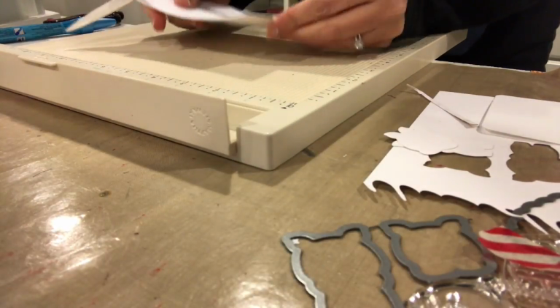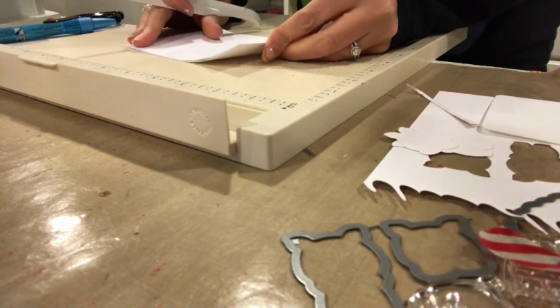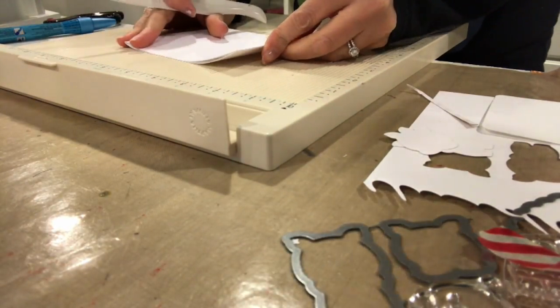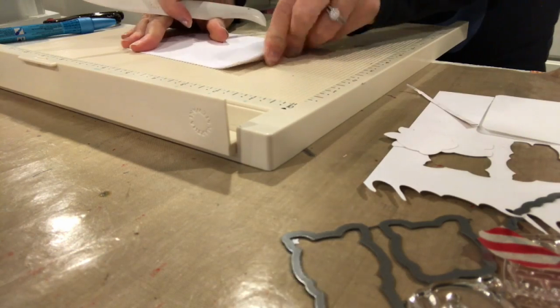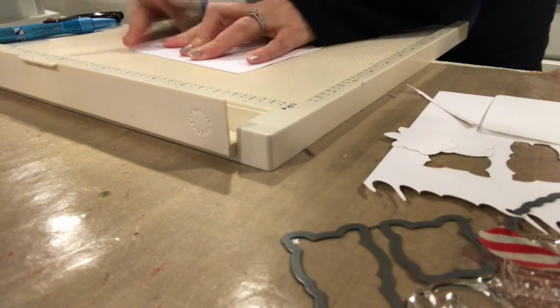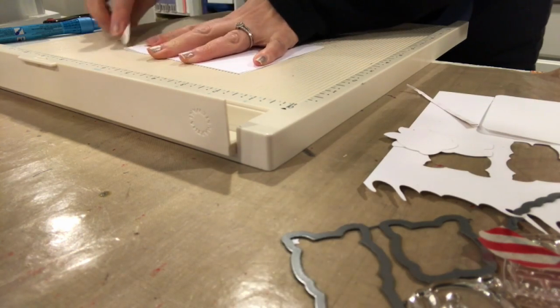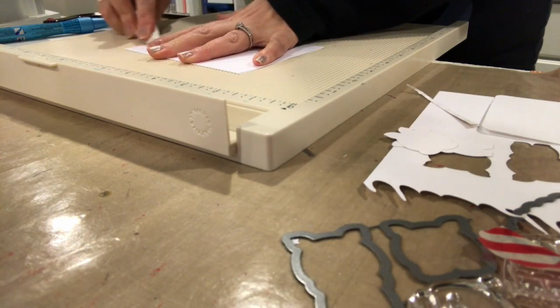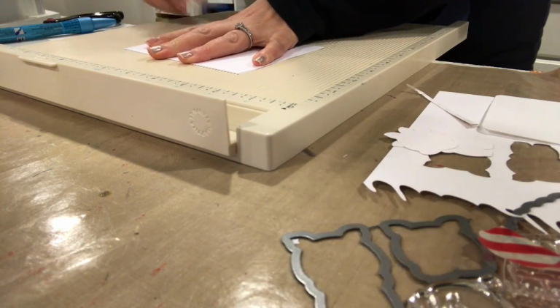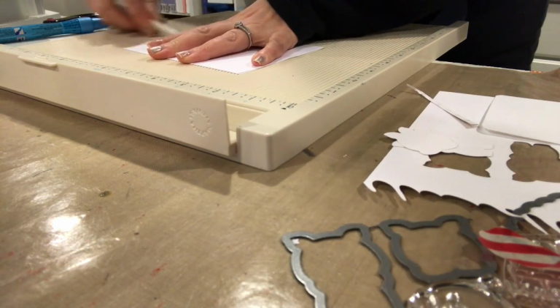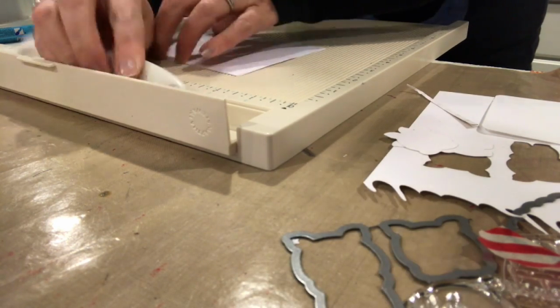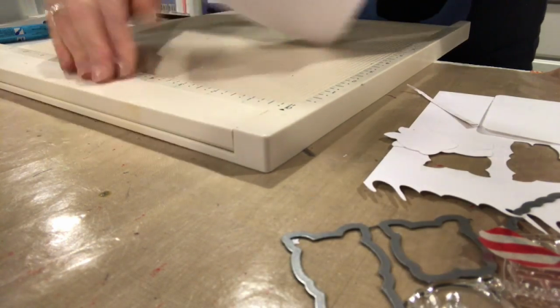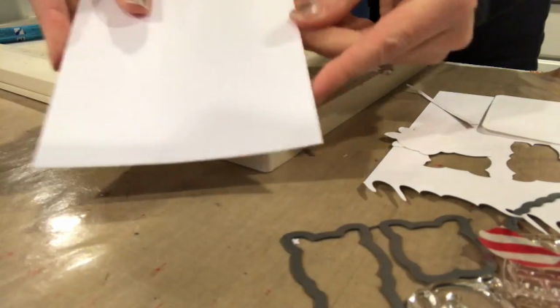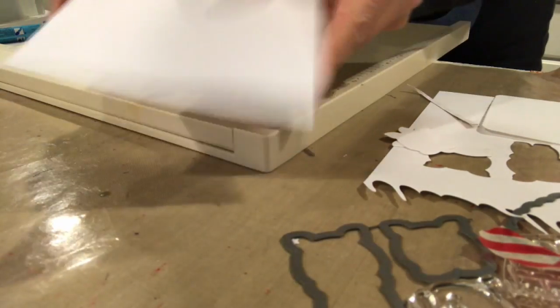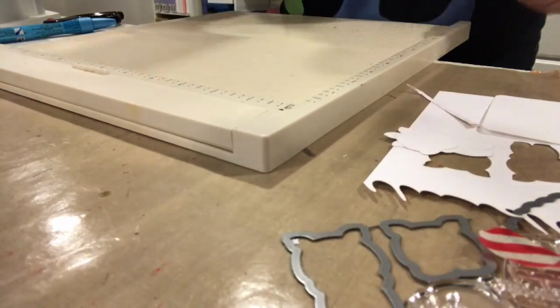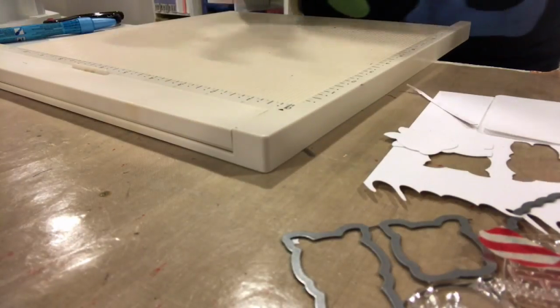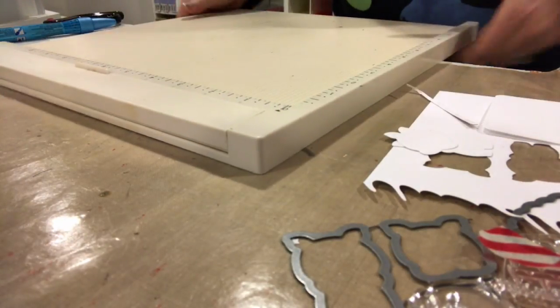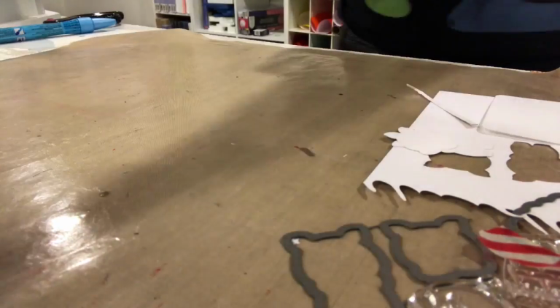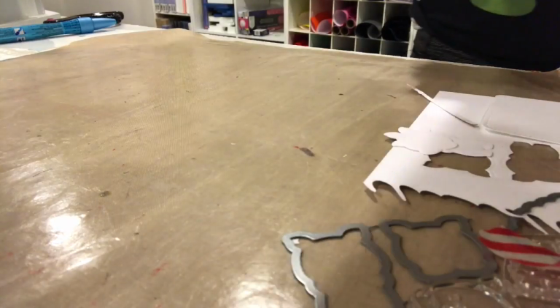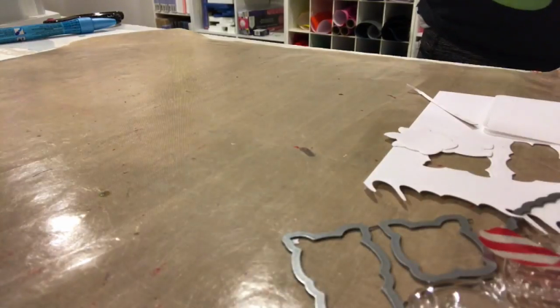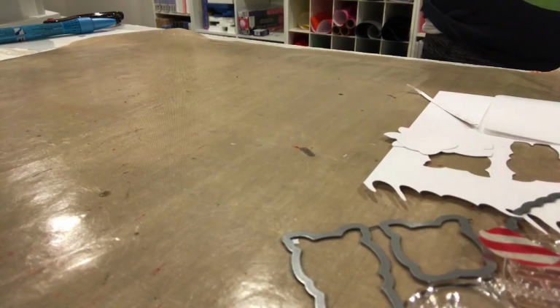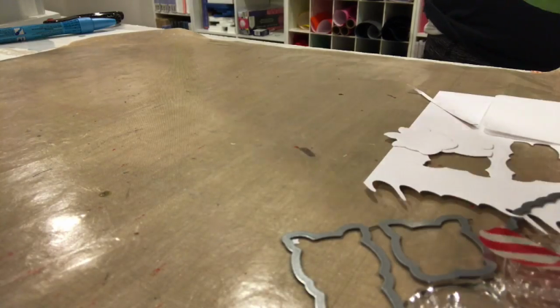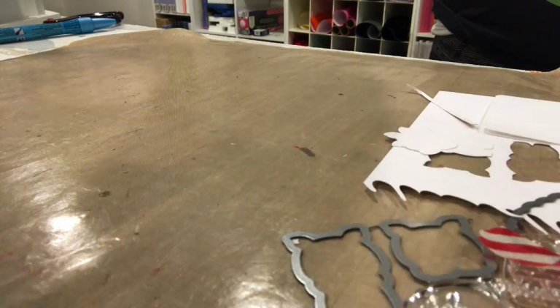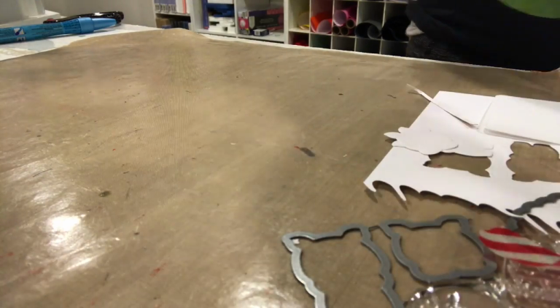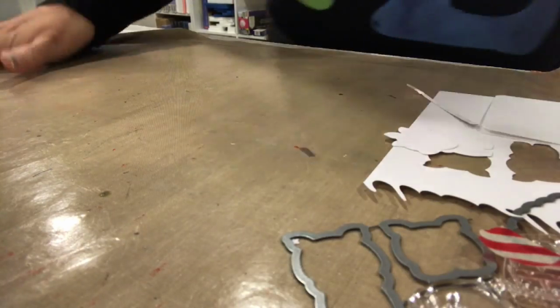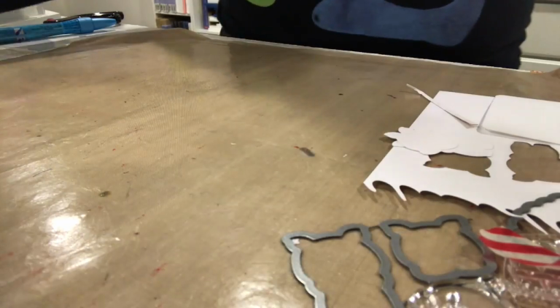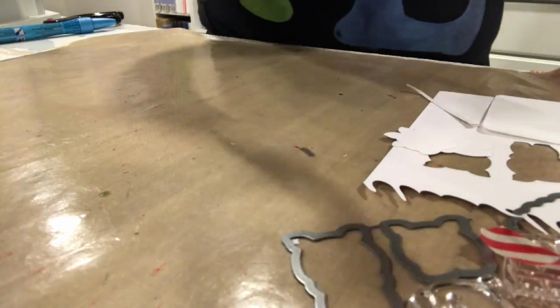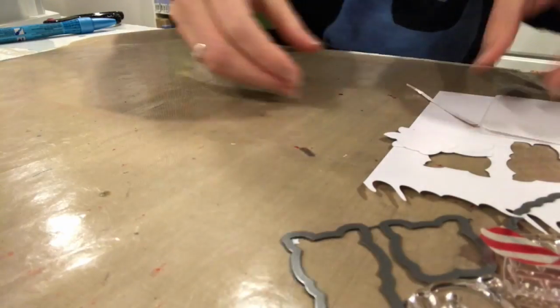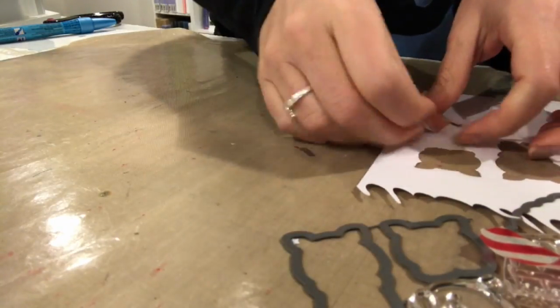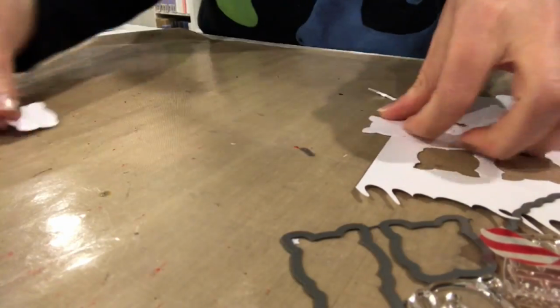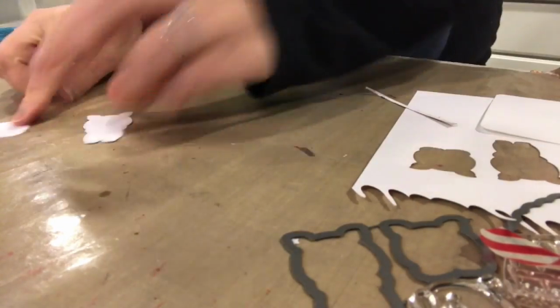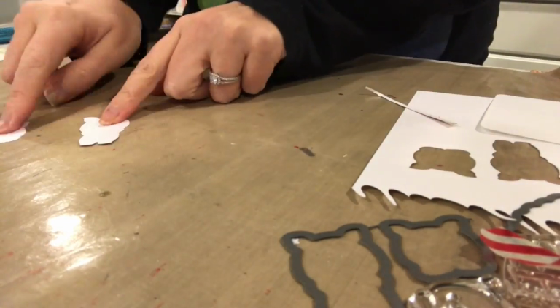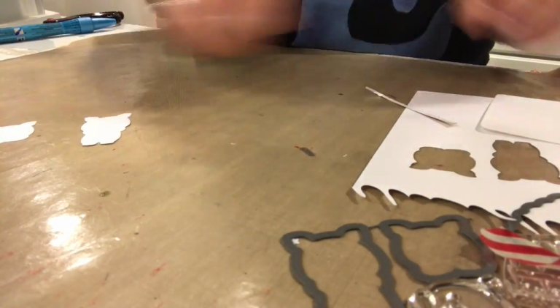Now I'm taking an 11 inch by four and a quarter piece of paper and scoring it at five and a half inches to make the top-folding card base that we're going to use.